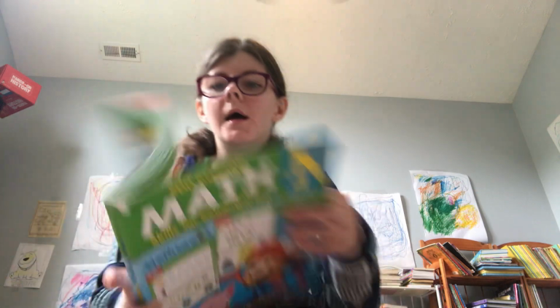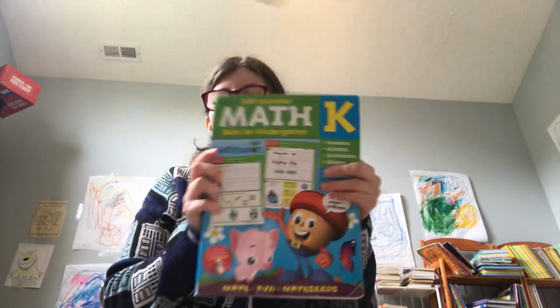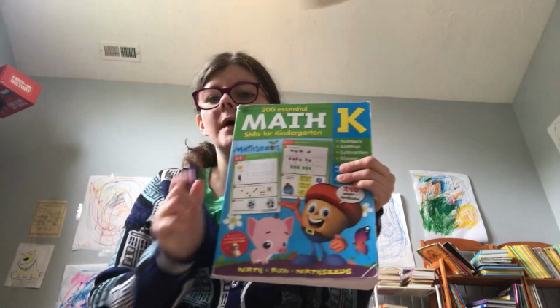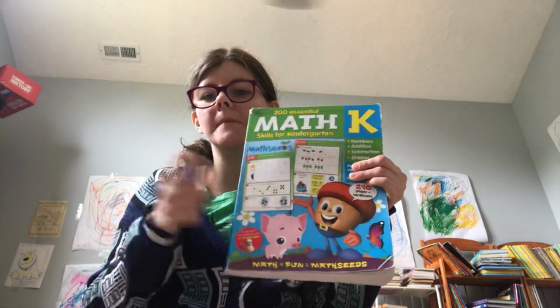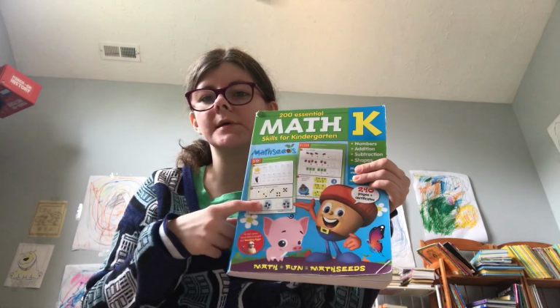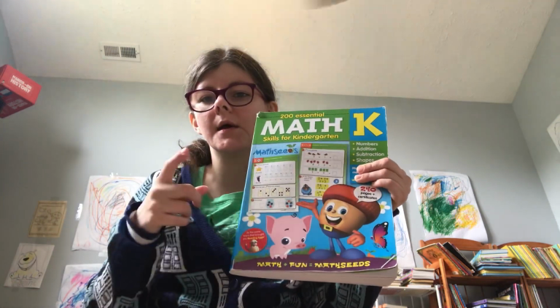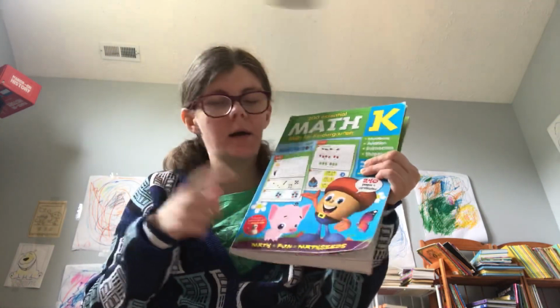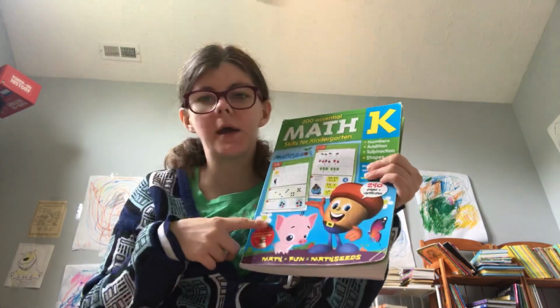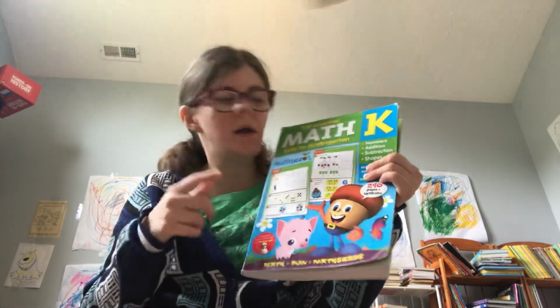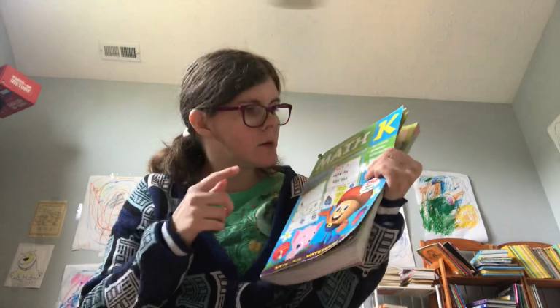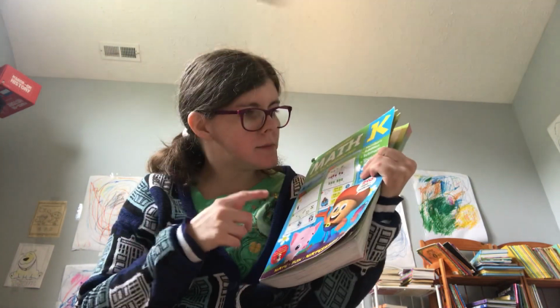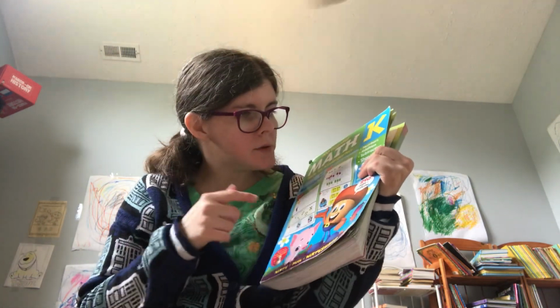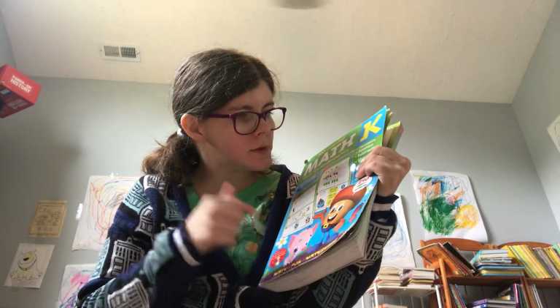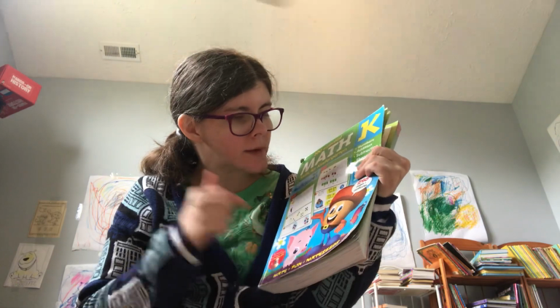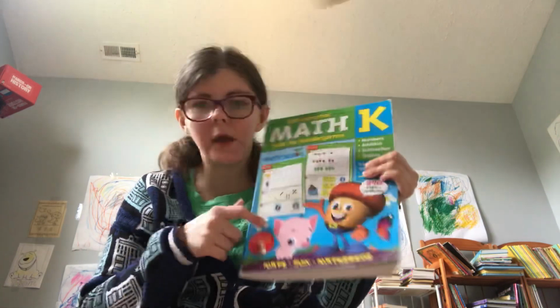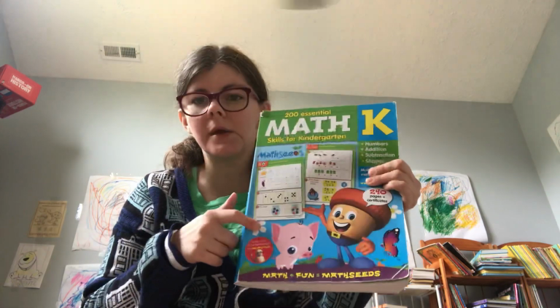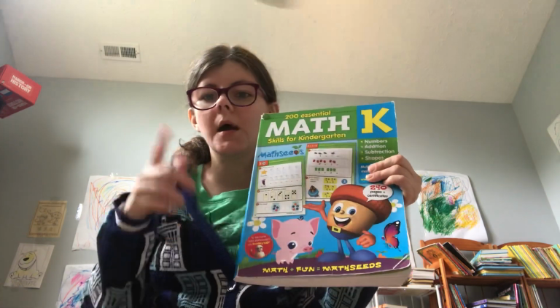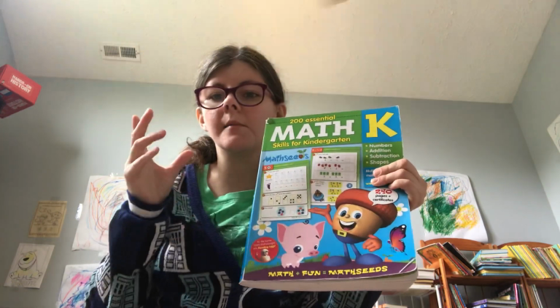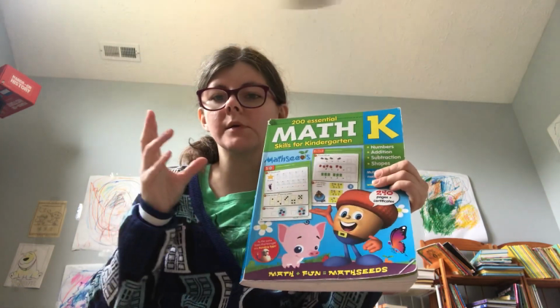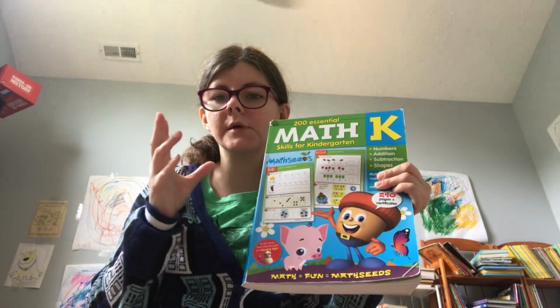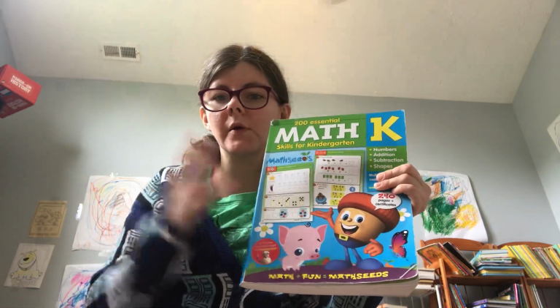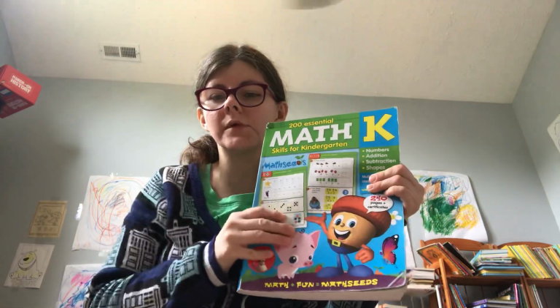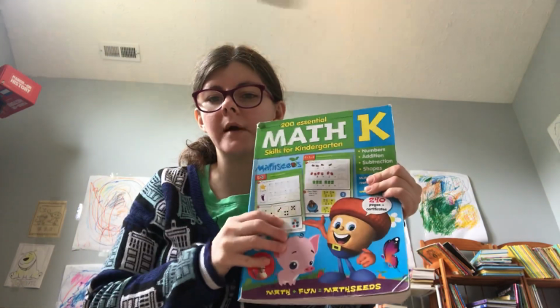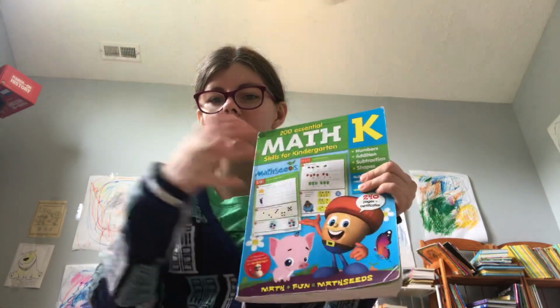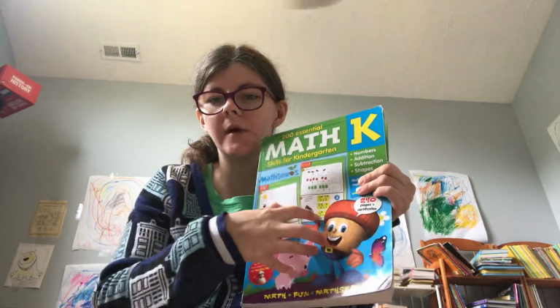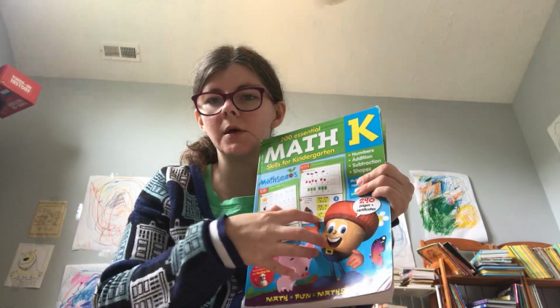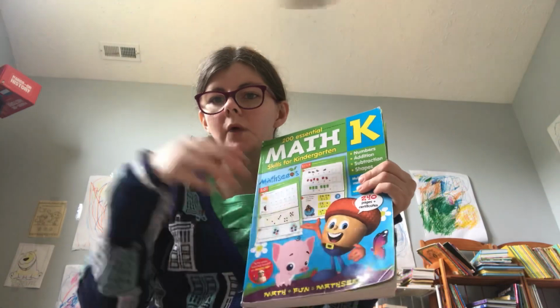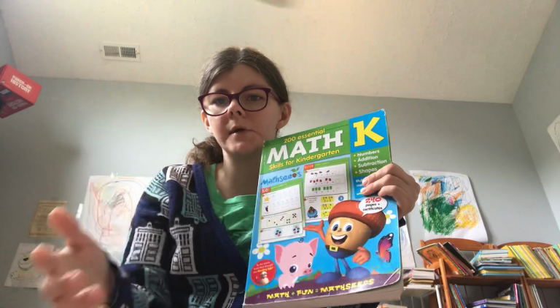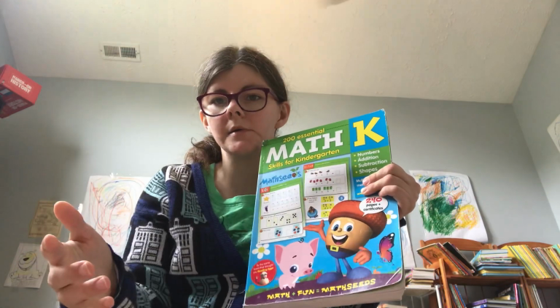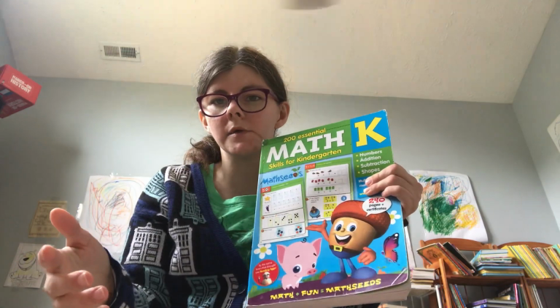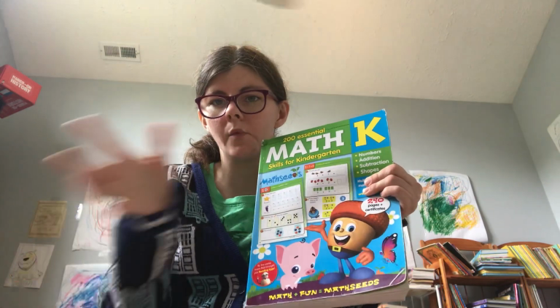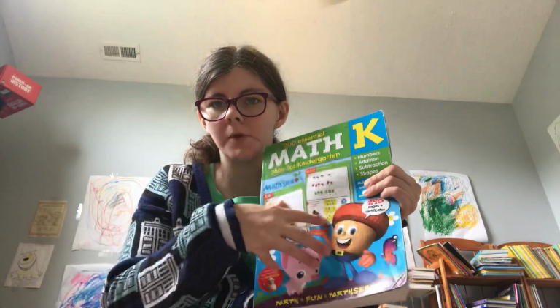I am here to talk about Math Seeds Level K — your numbers, addition, subtraction, and shapes. This coincides with the online lessons; there are 50 lessons here, and you have 50 lessons online to do with this book.